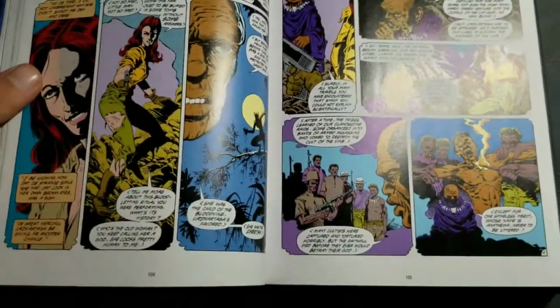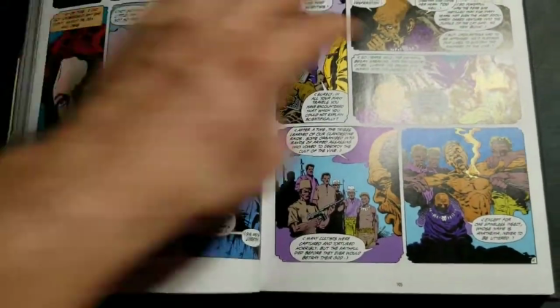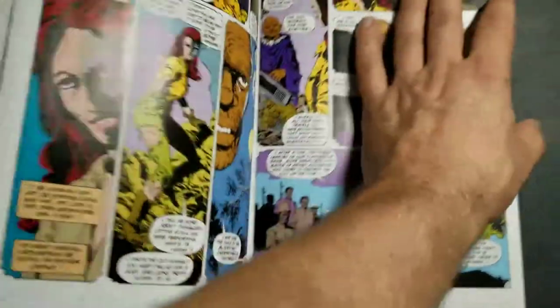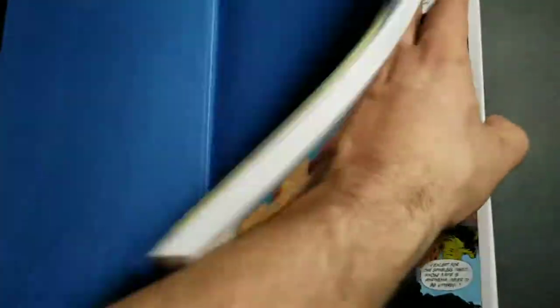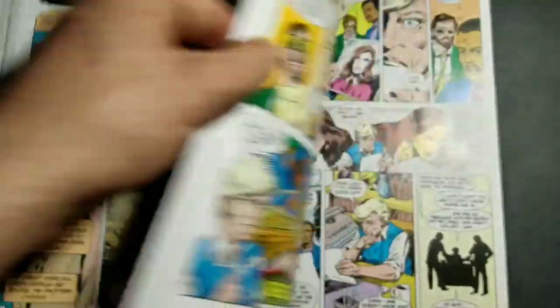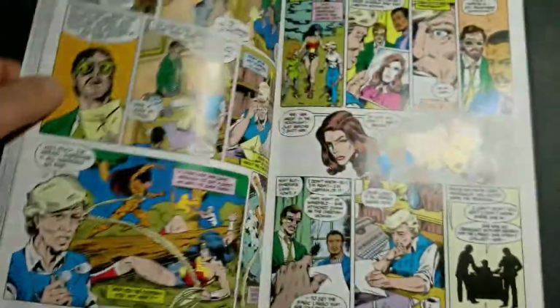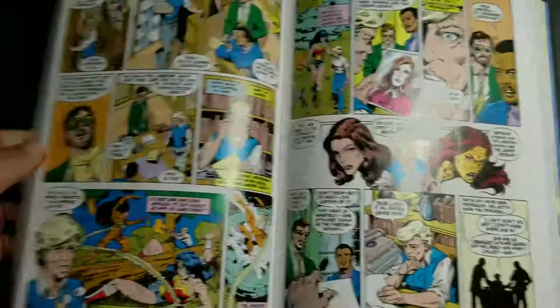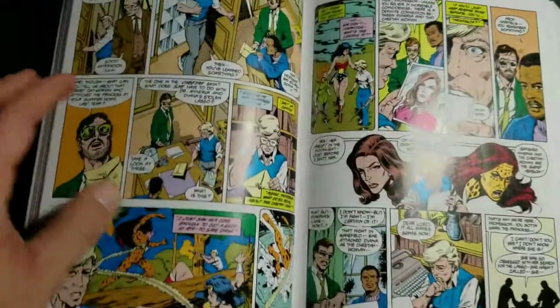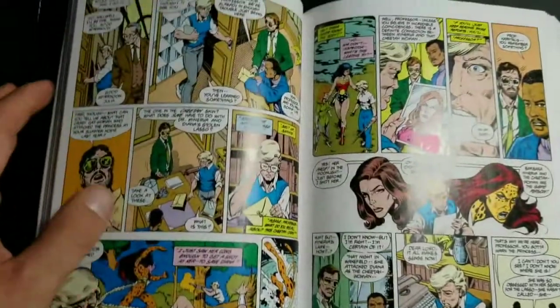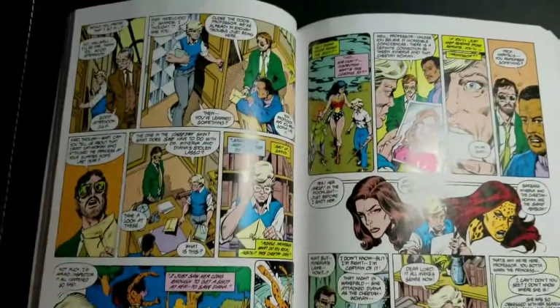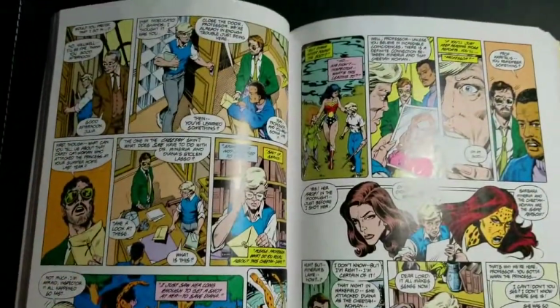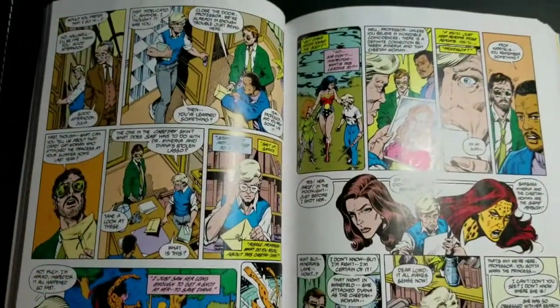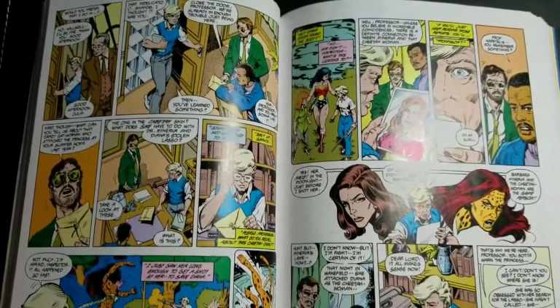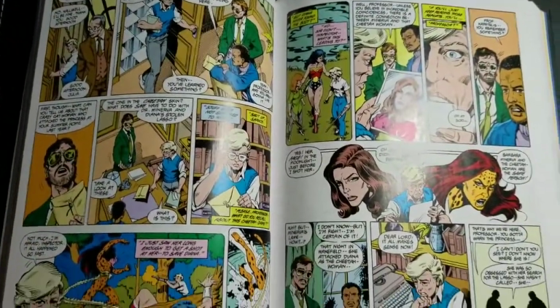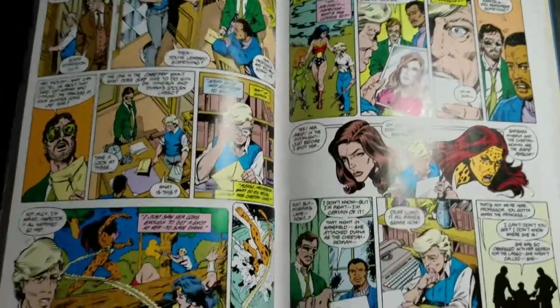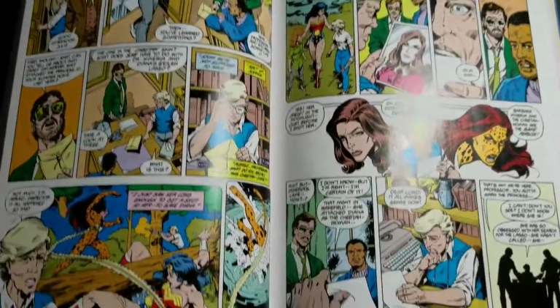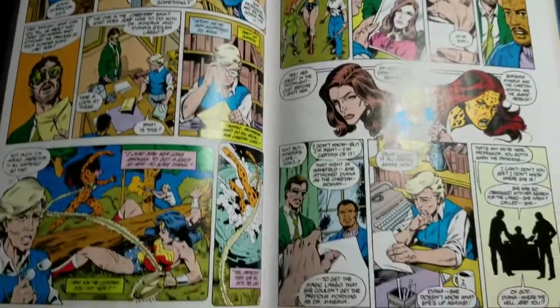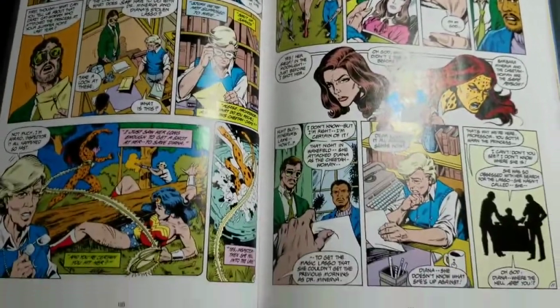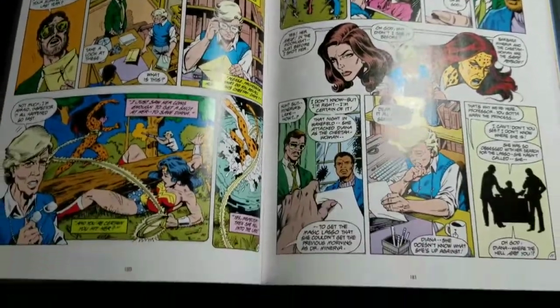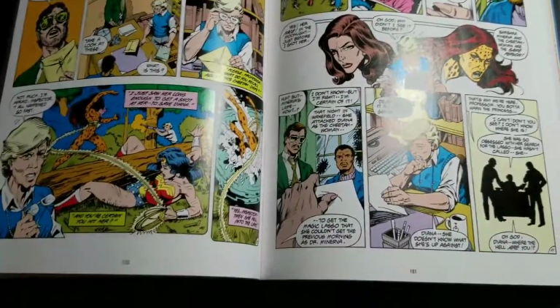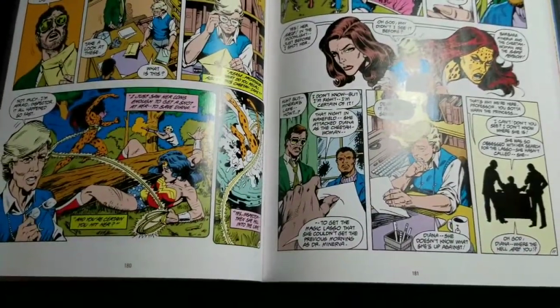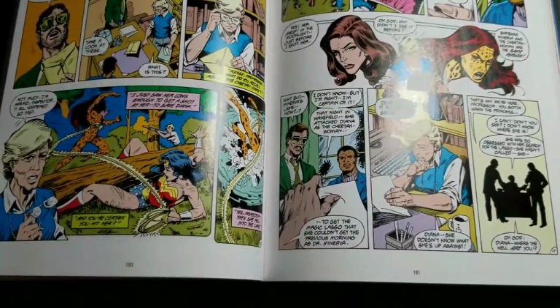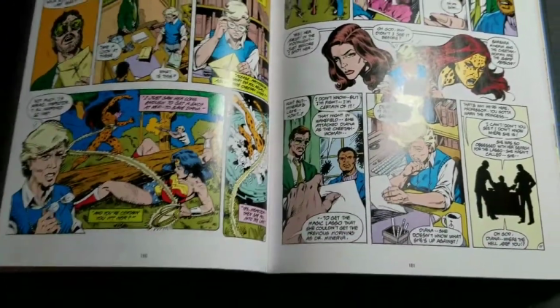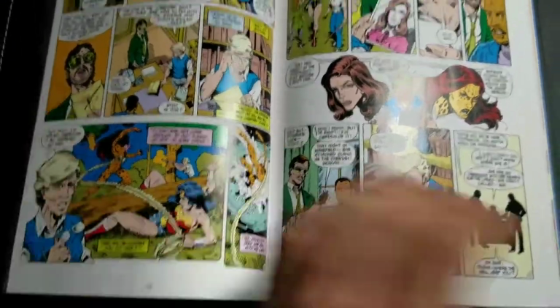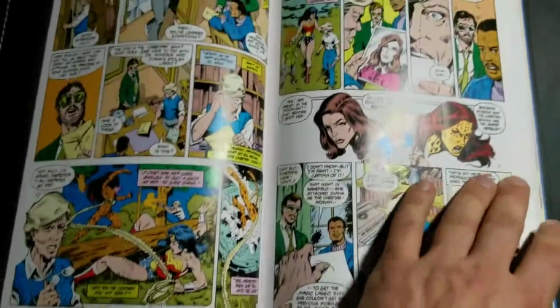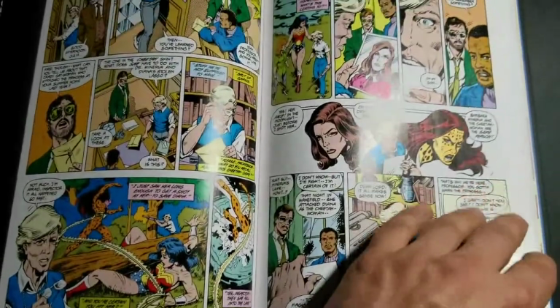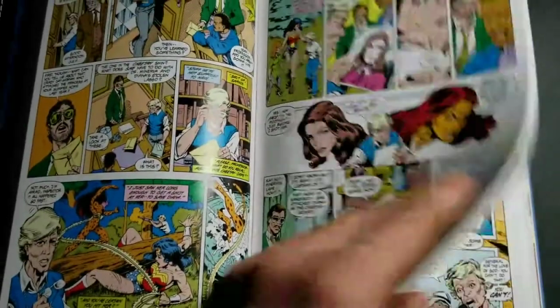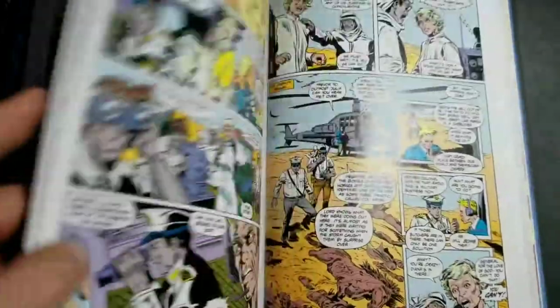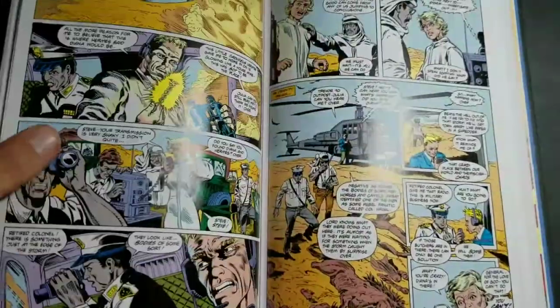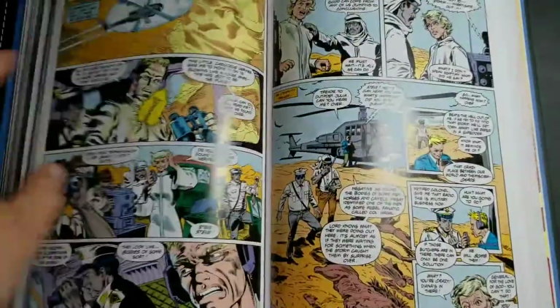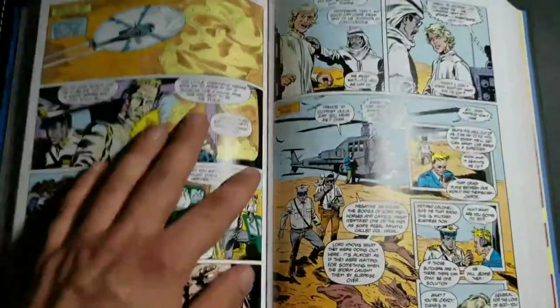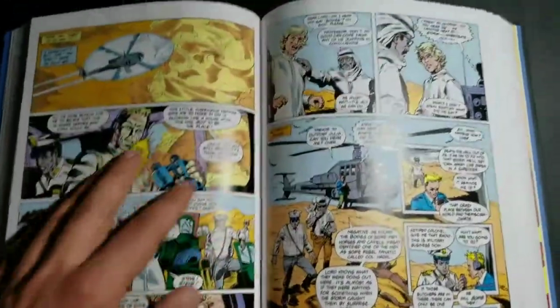I'm looking forward to this. I like Wonder Woman, so I'm just glad she's getting any sort of oversized hardcover love. Looks like it stays open at around 180 pages, maybe a little earlier if you work in the binding as well.